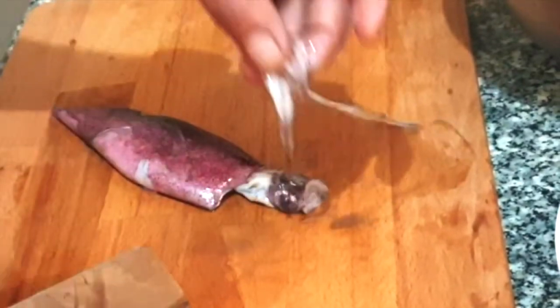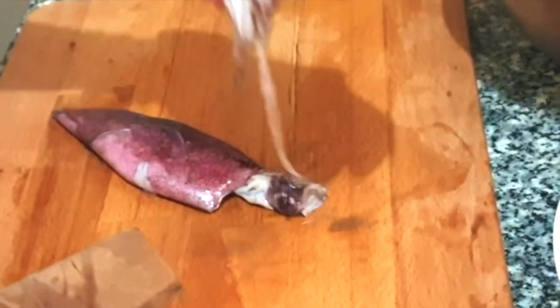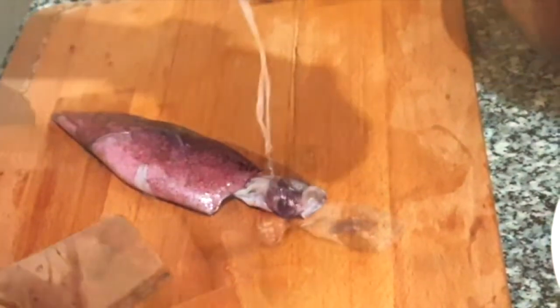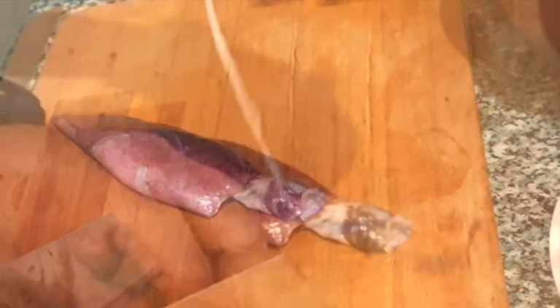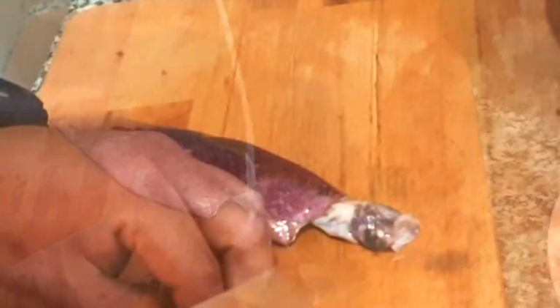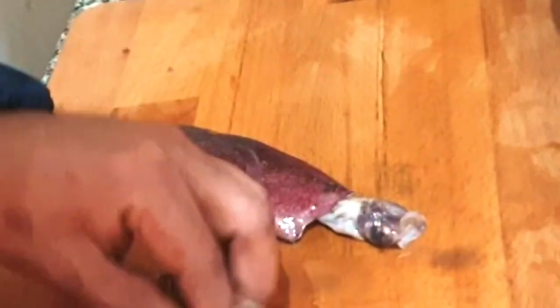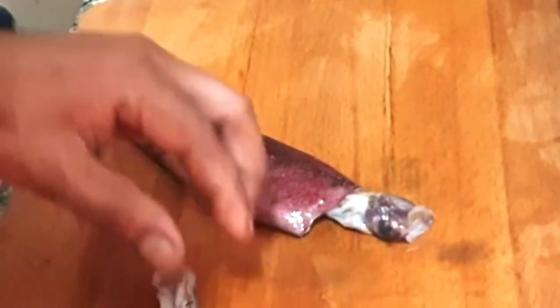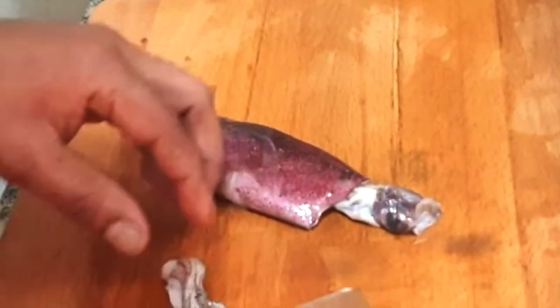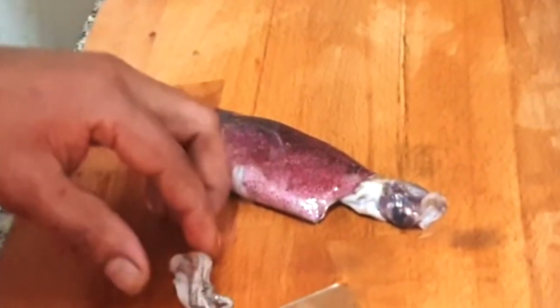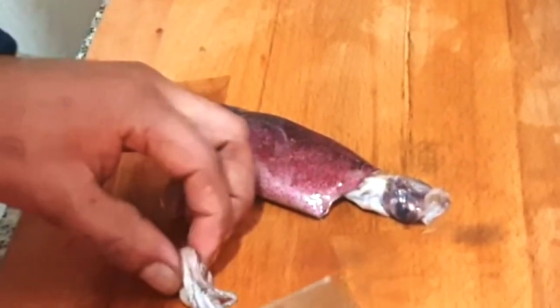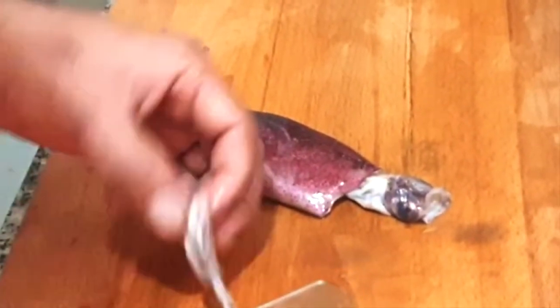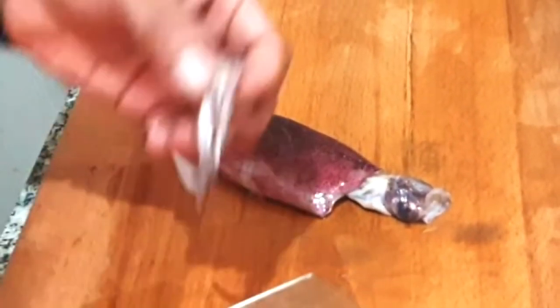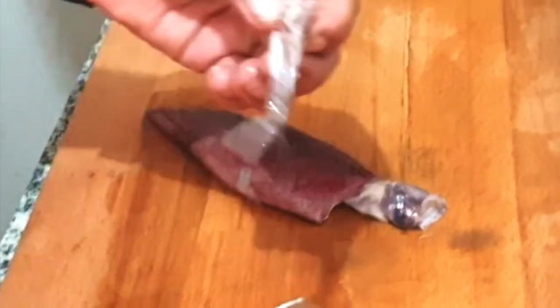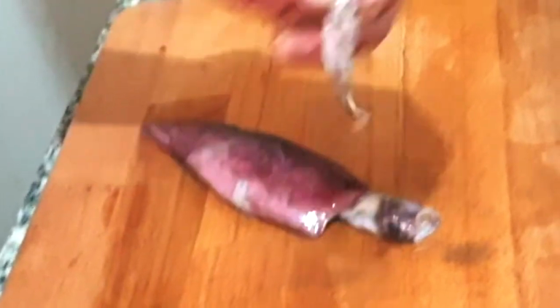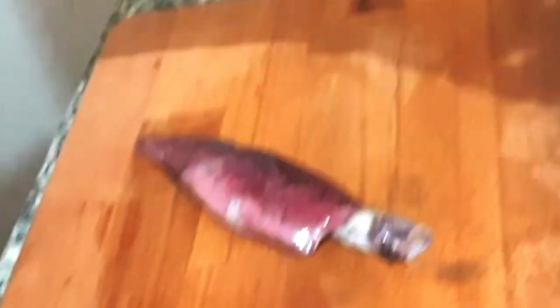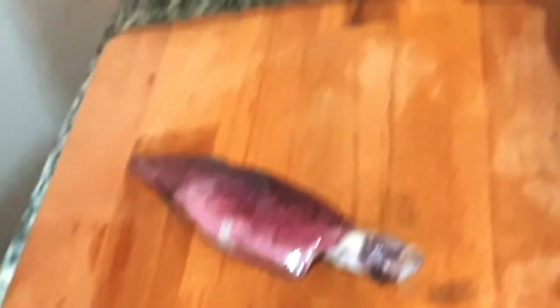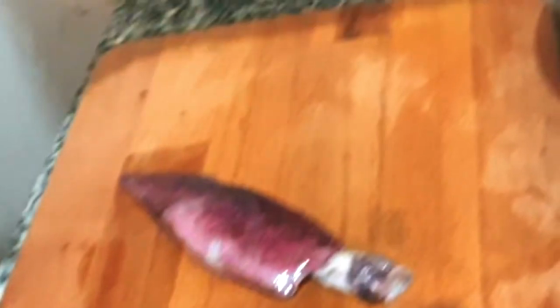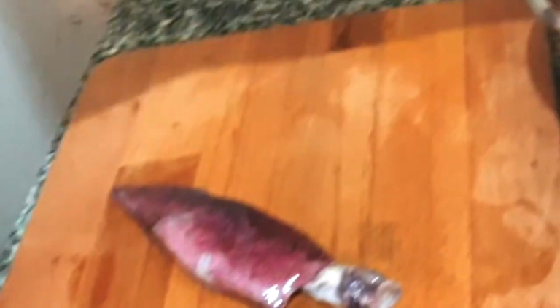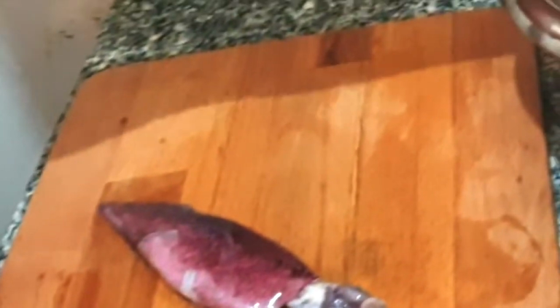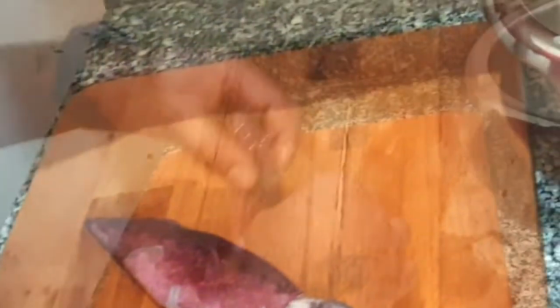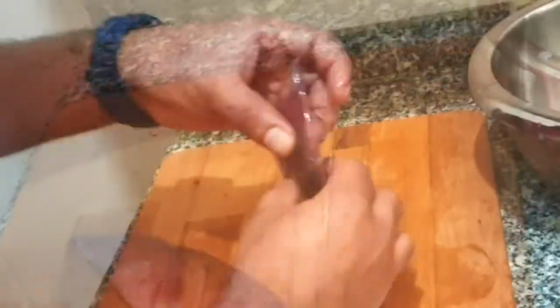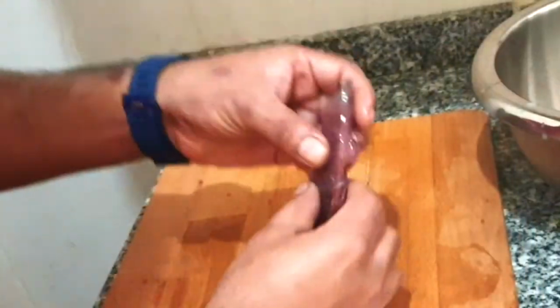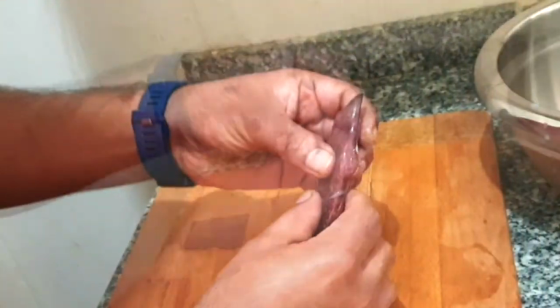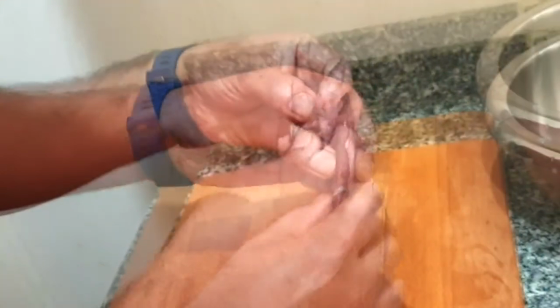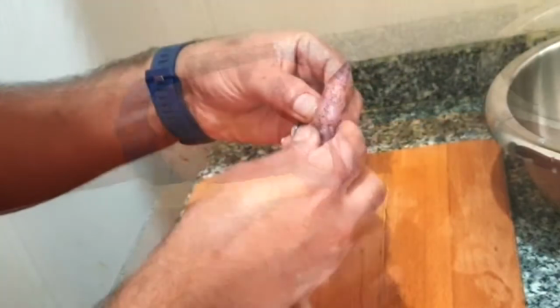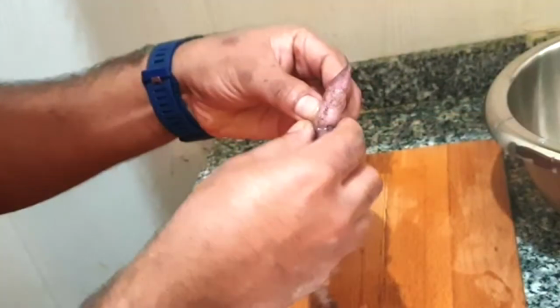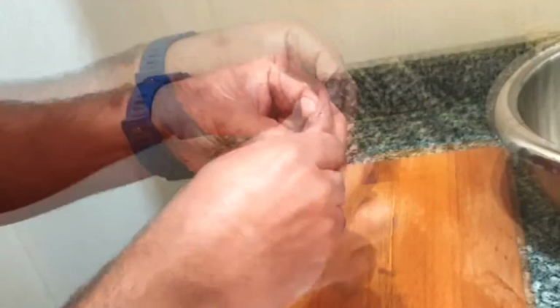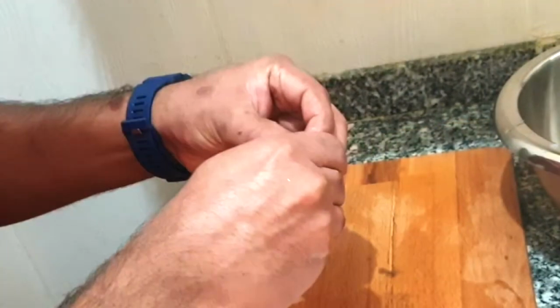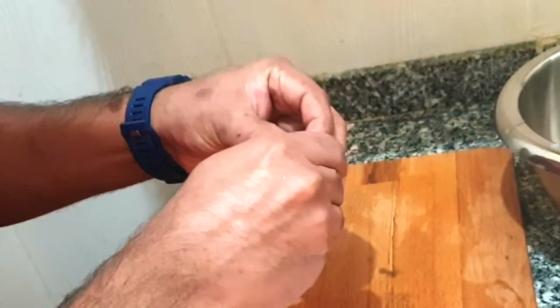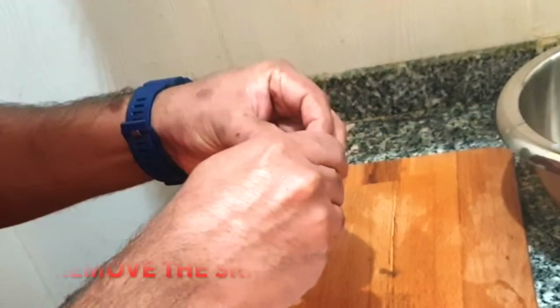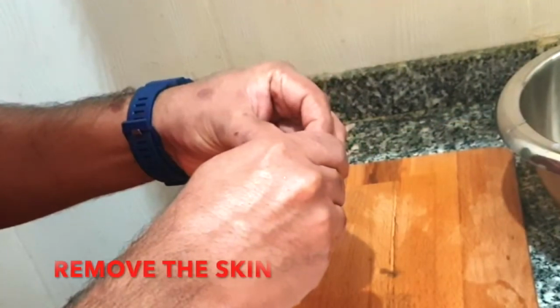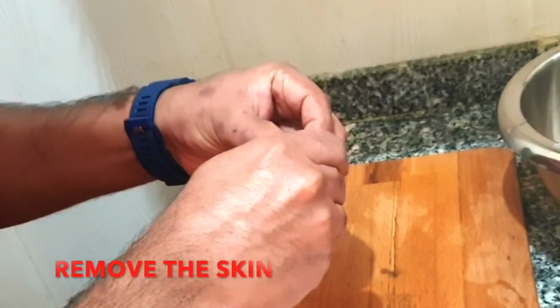First we will cut like this, and we will remove the head part, and we will remove the excess parts from the head part.